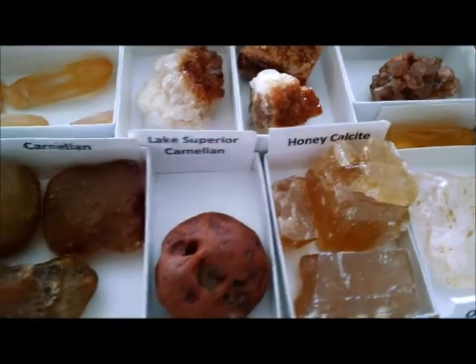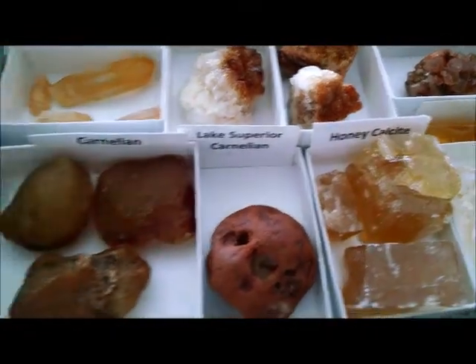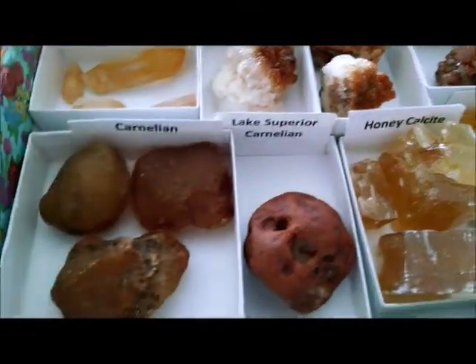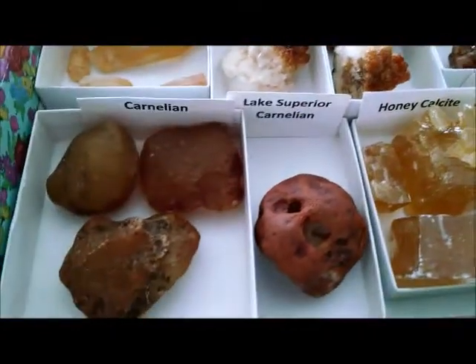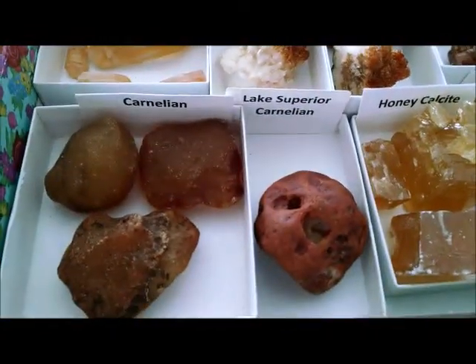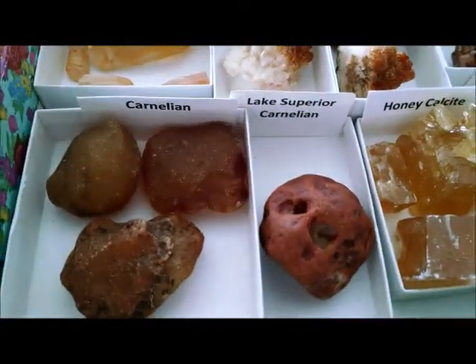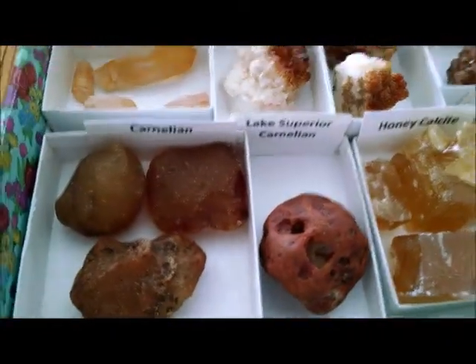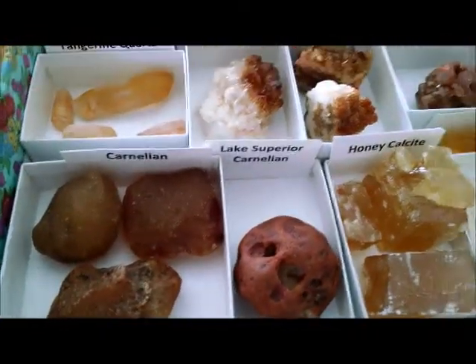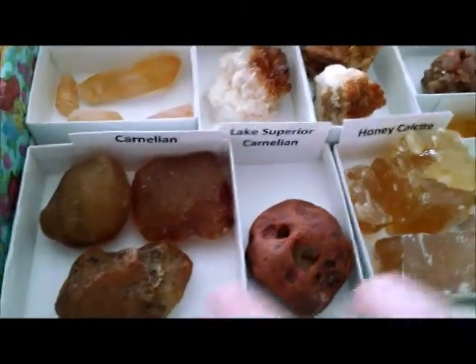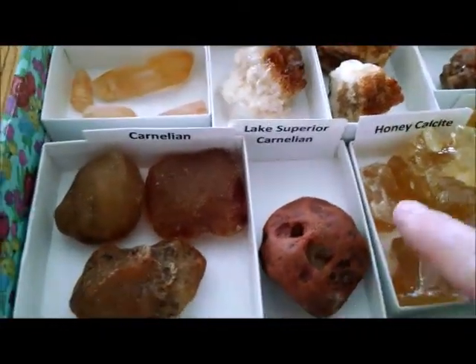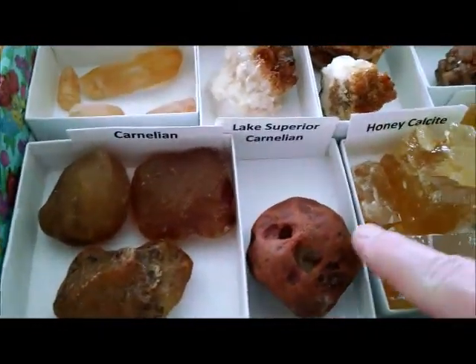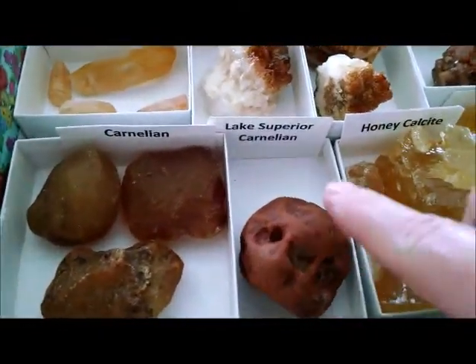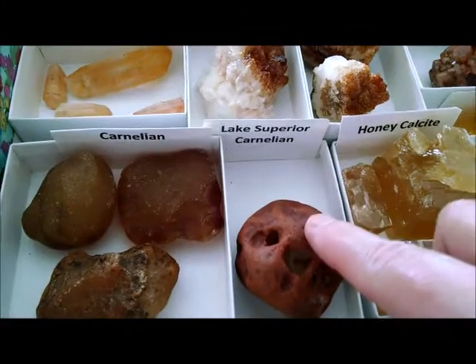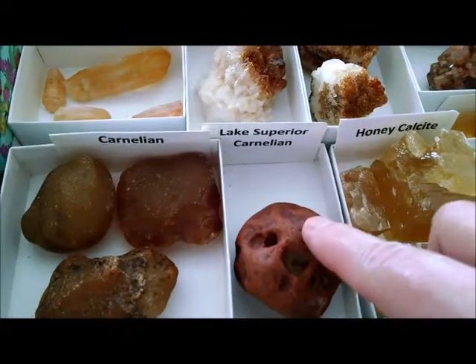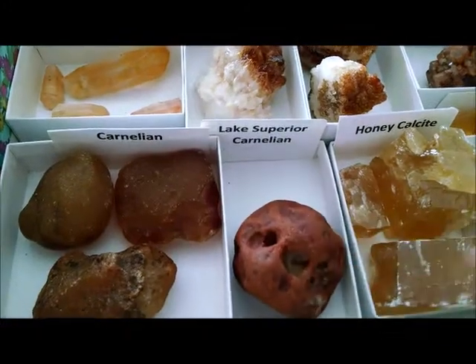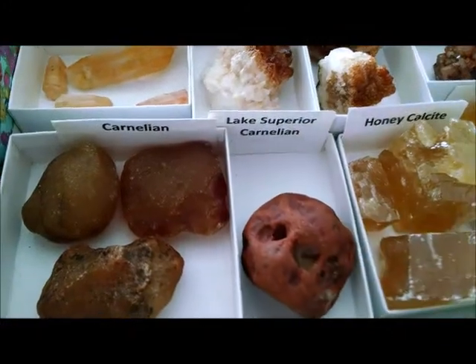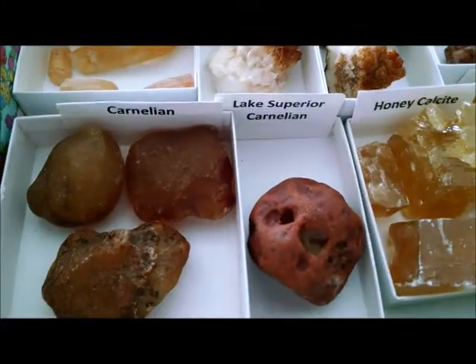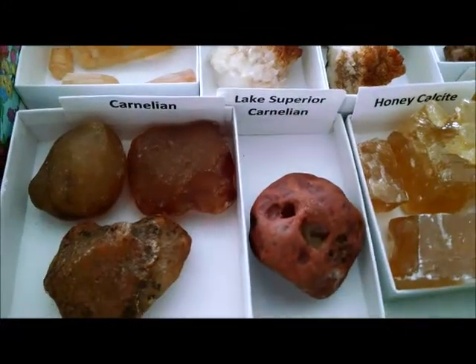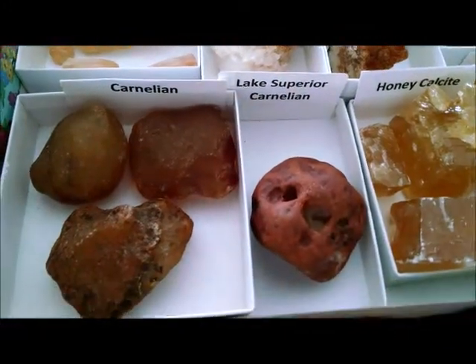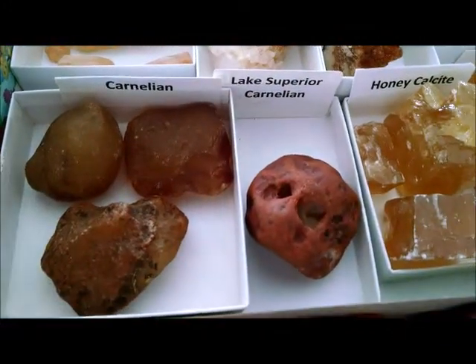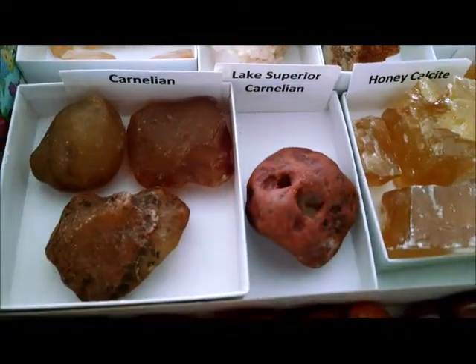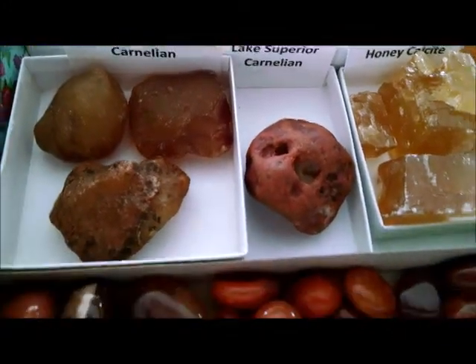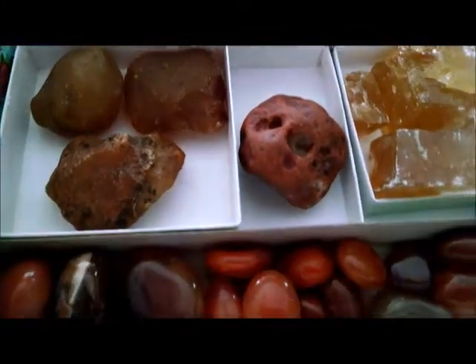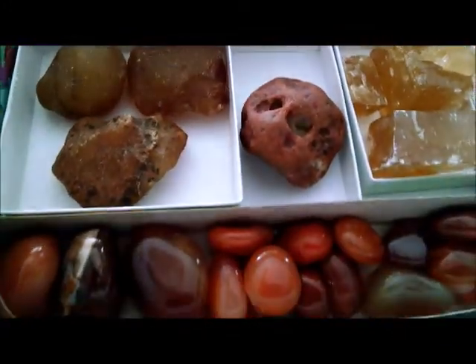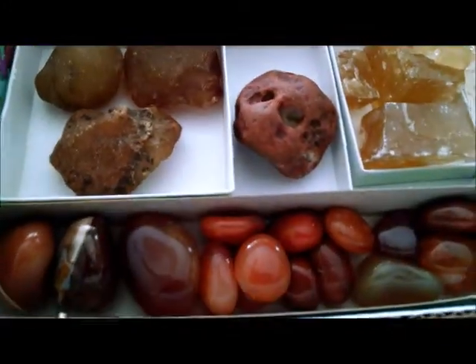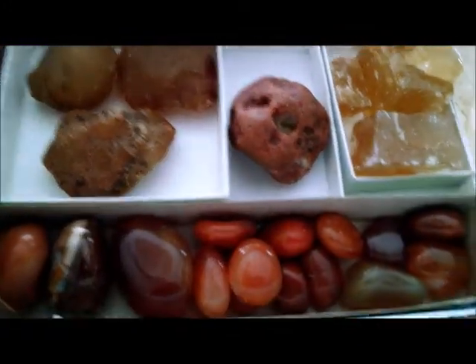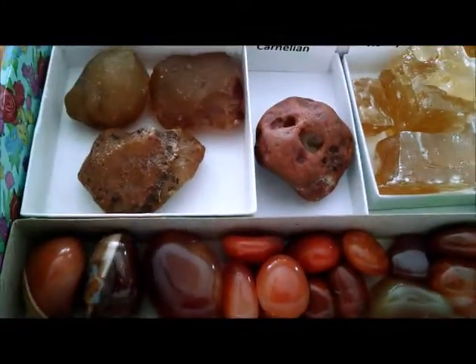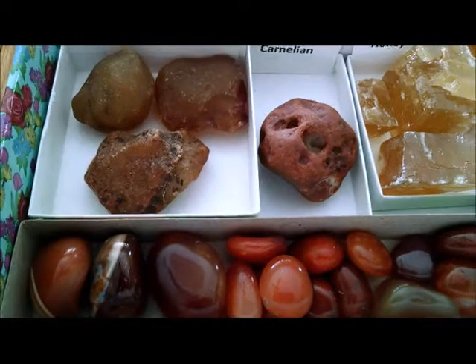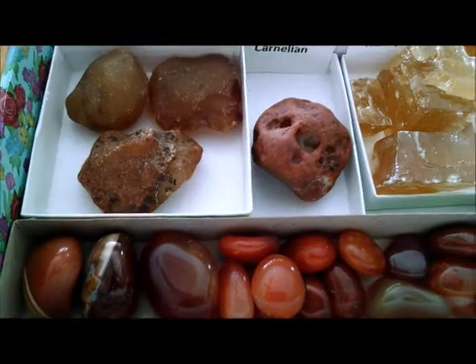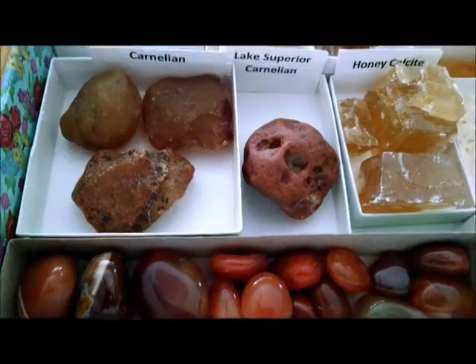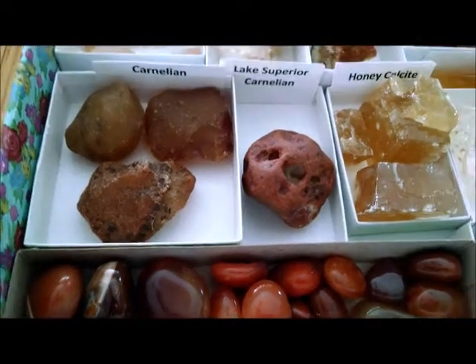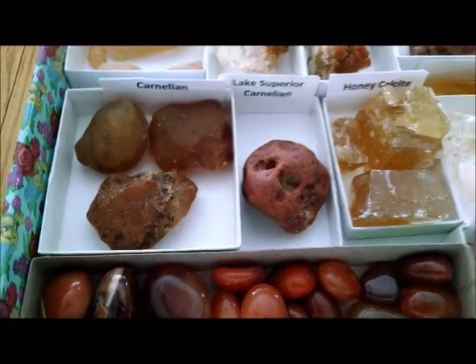And I have some carnelian over here. This is actually carnelian that is from Lake Superior. And then I have some tumbled pieces of carnelian.